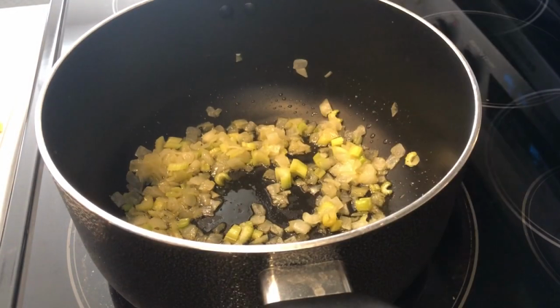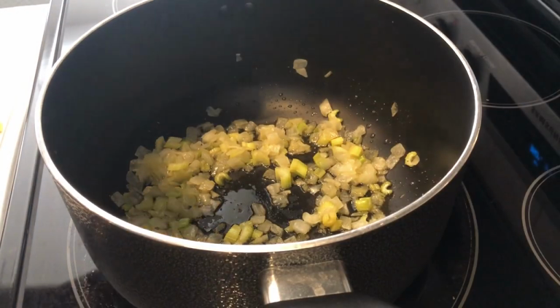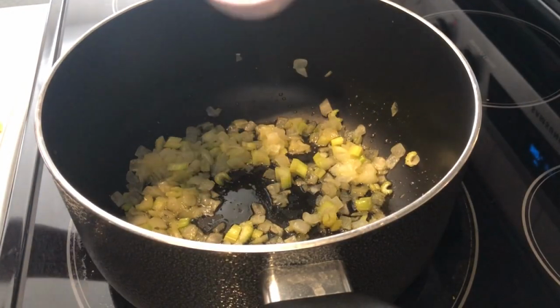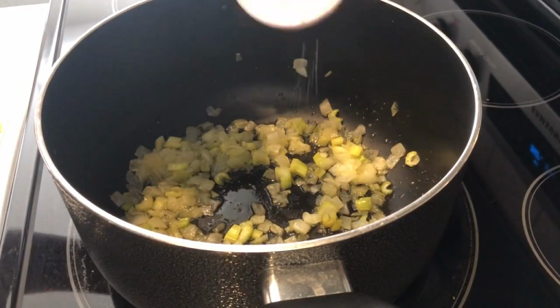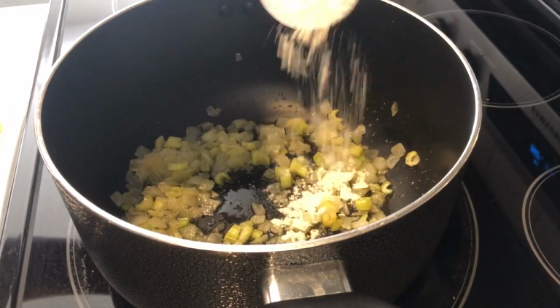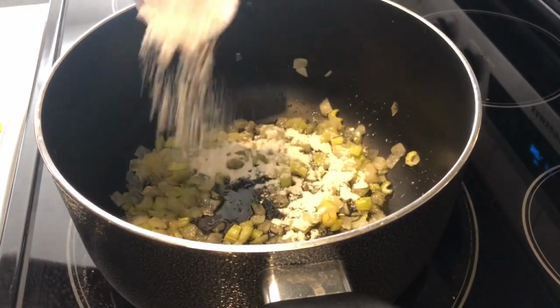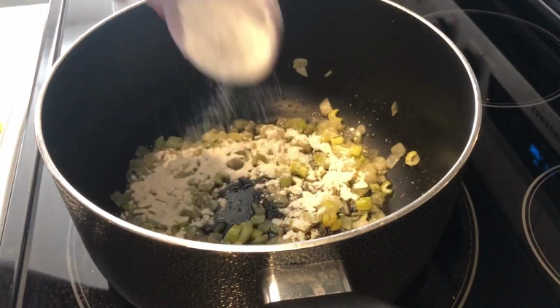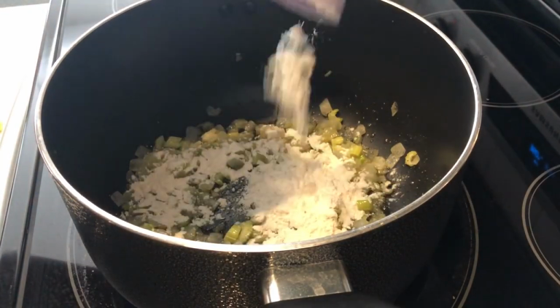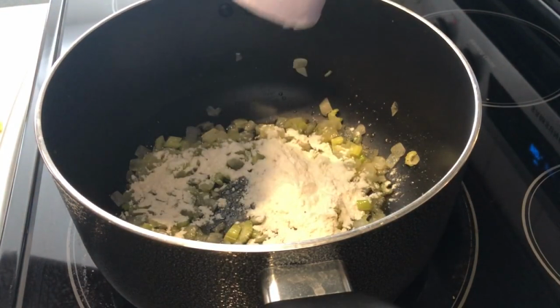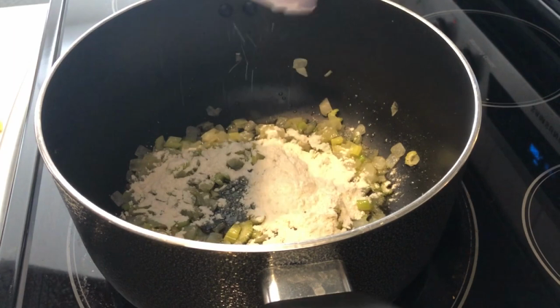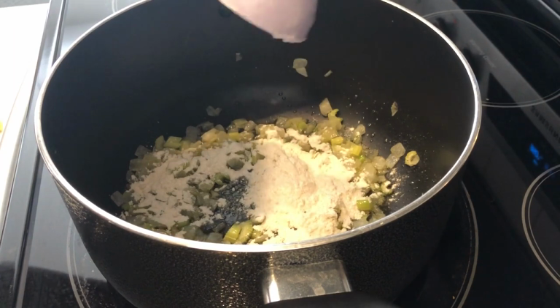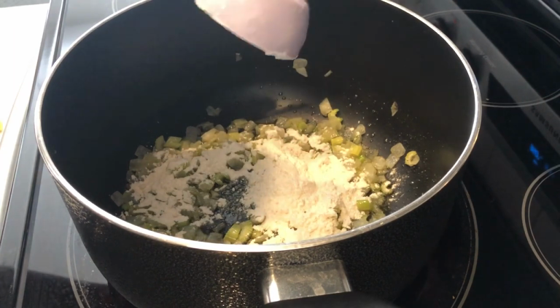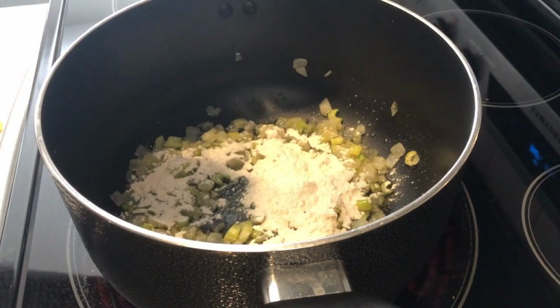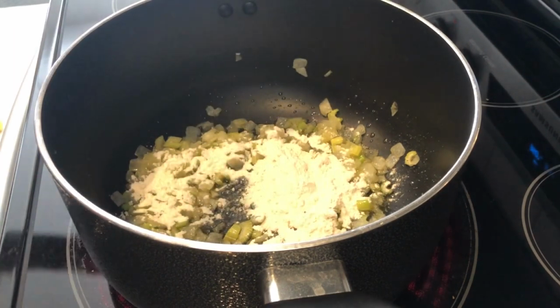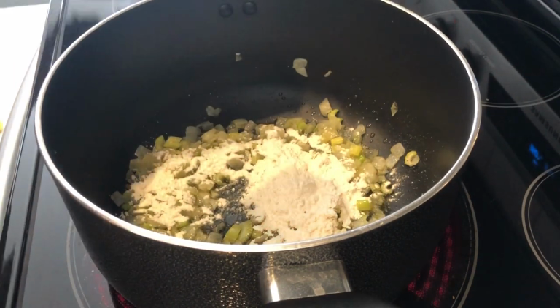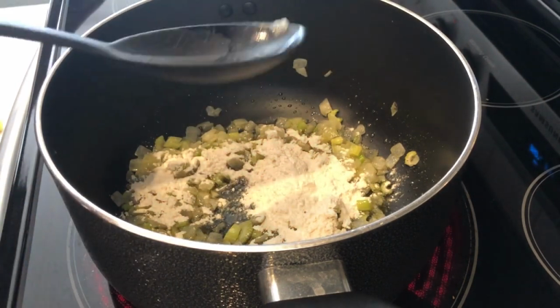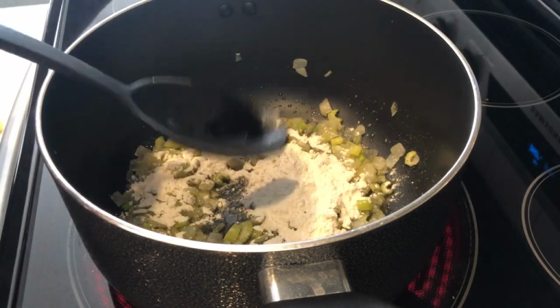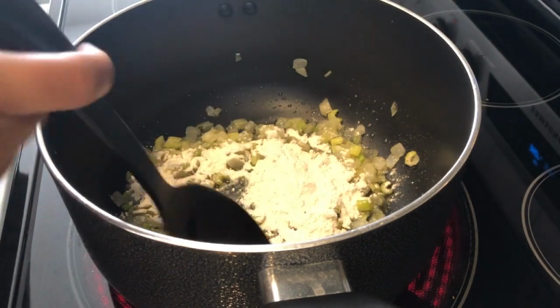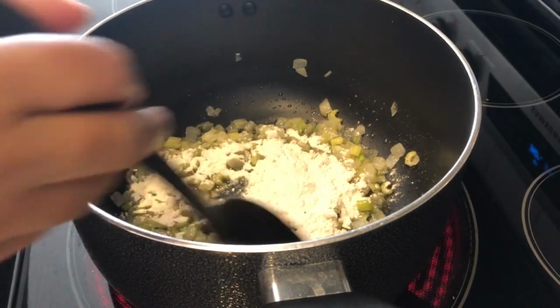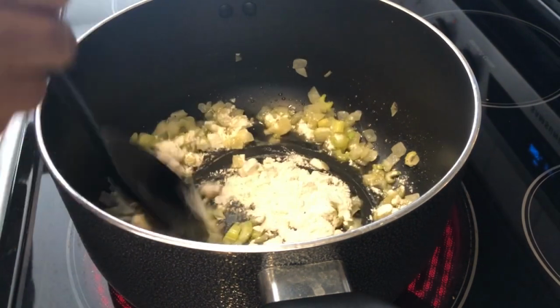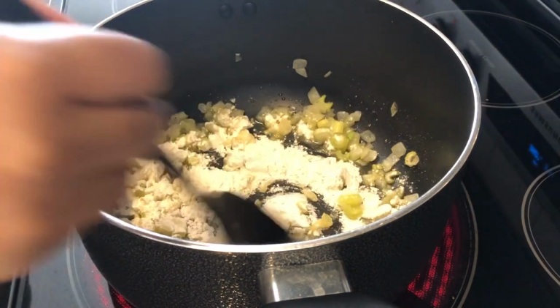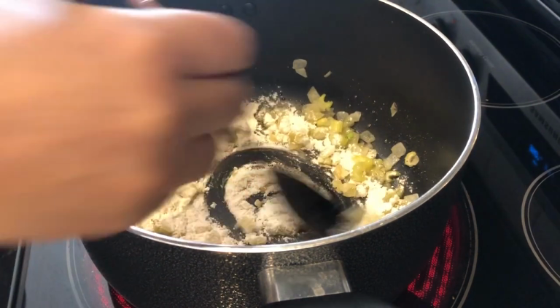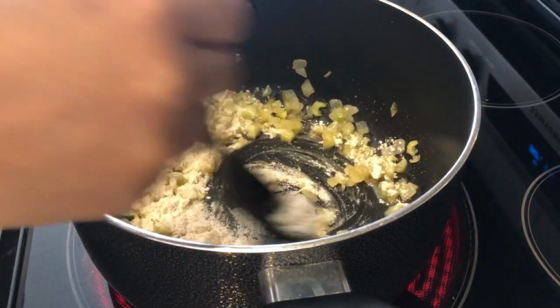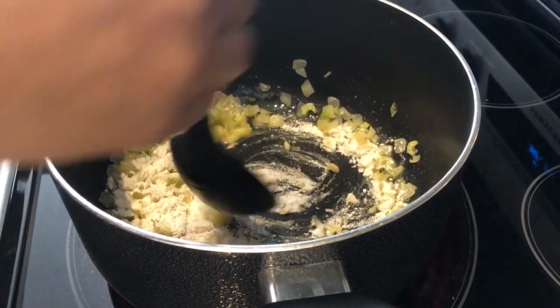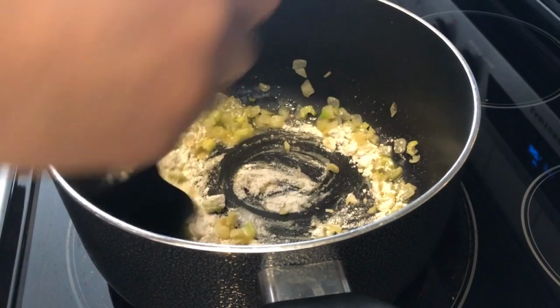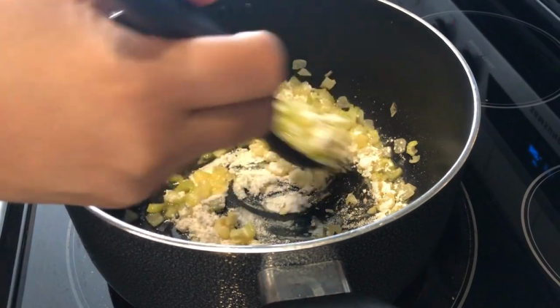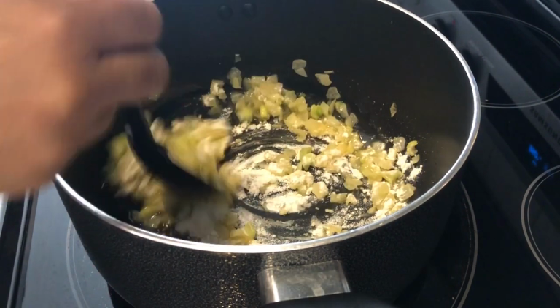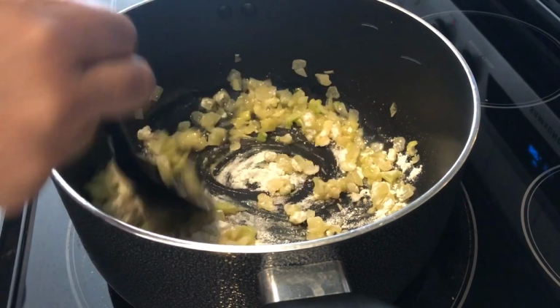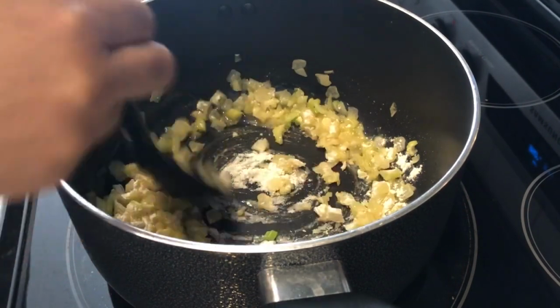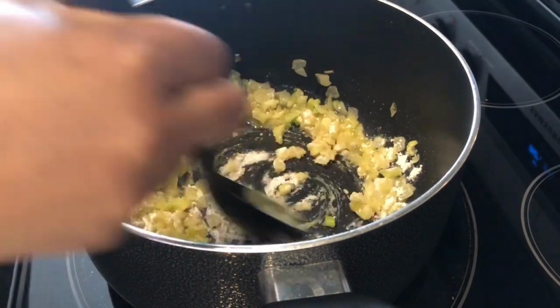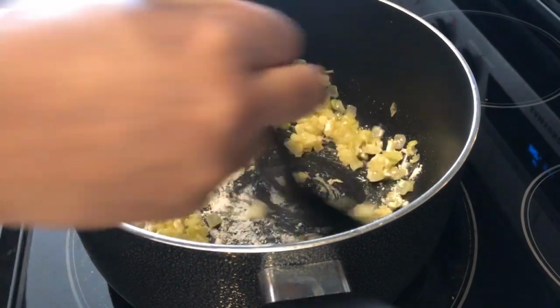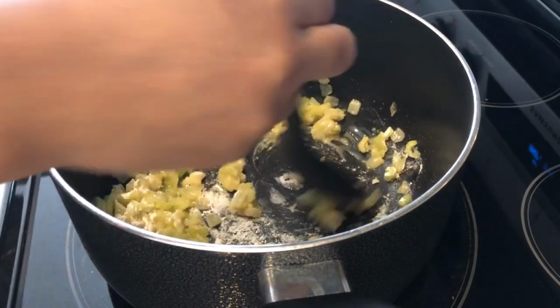My onions and celery are nice and translucent. I've just added some flour — I'm going to stir this around and let it cook until the flour is kind of browned.